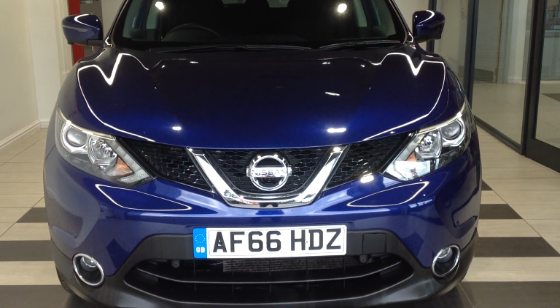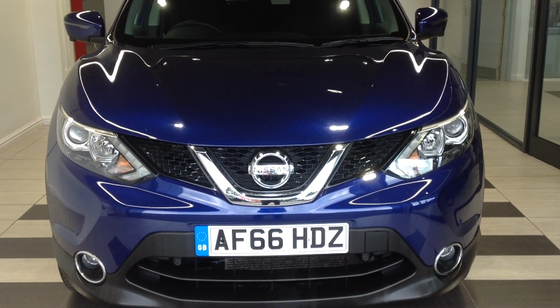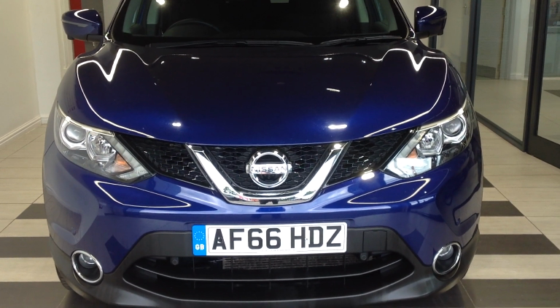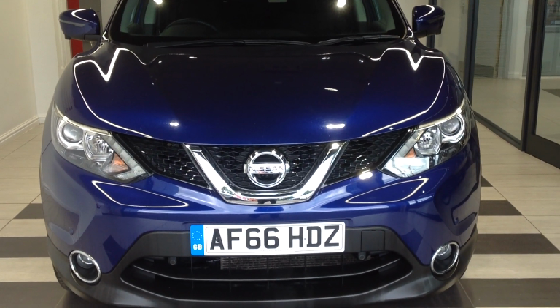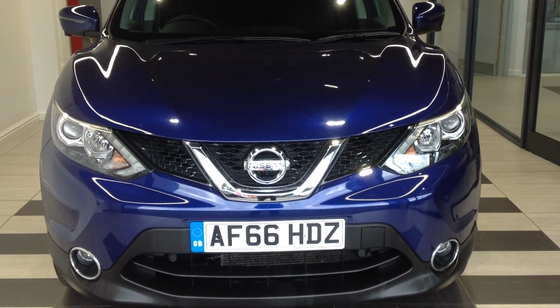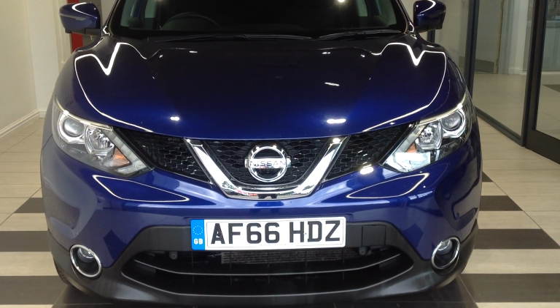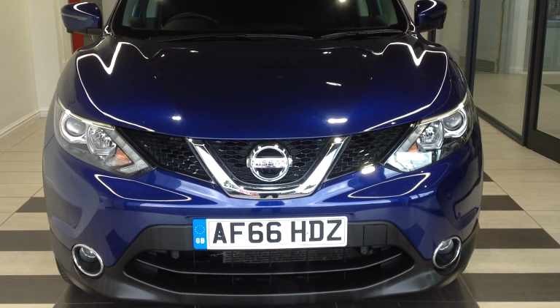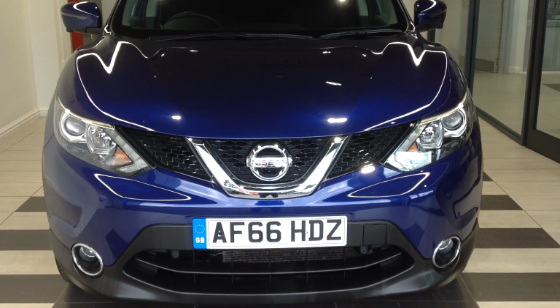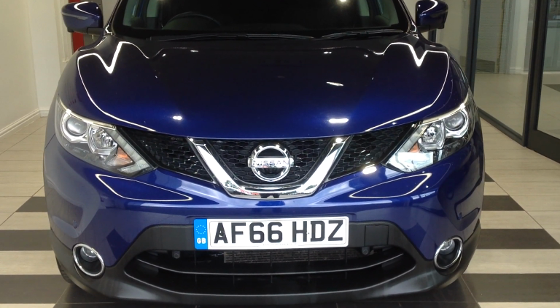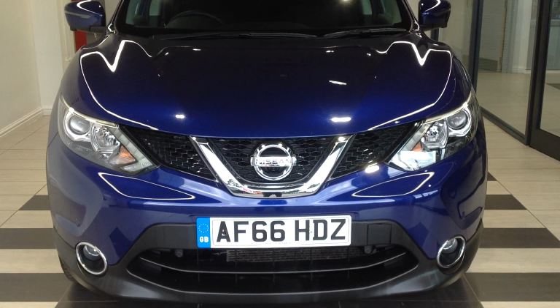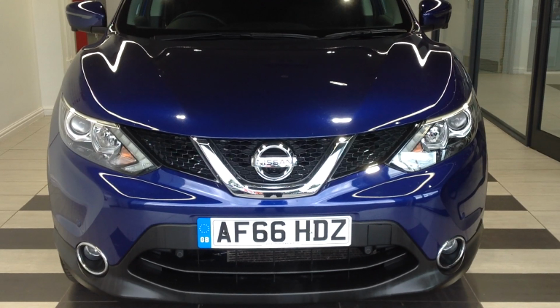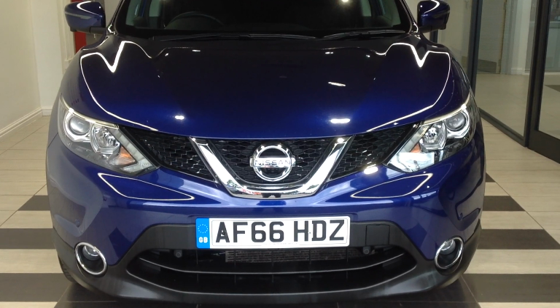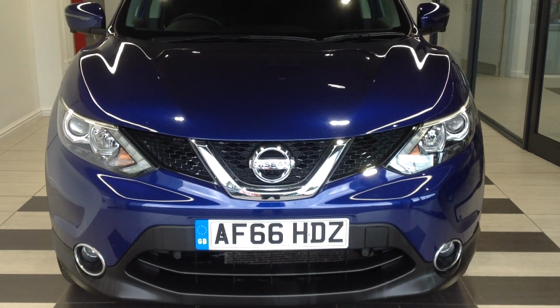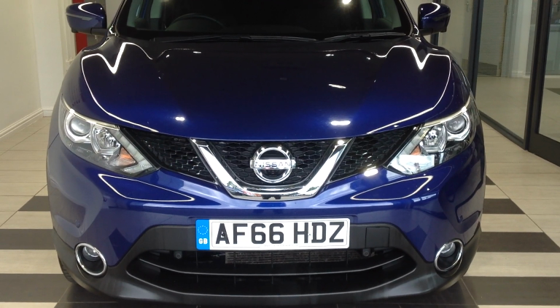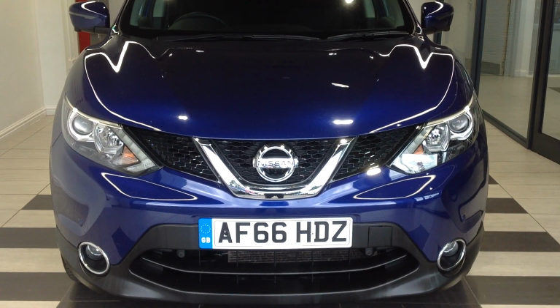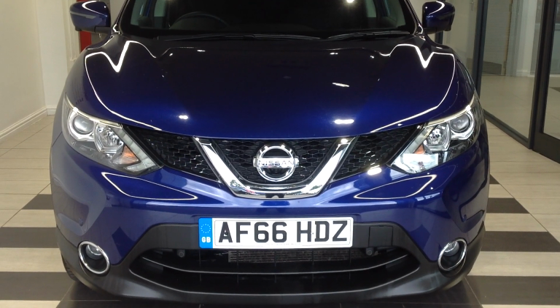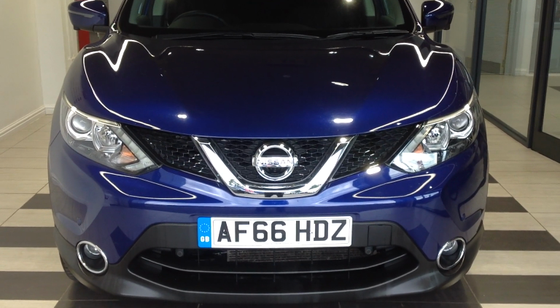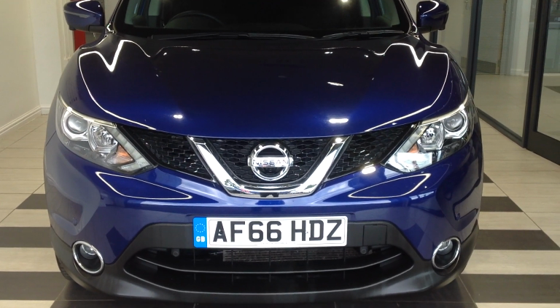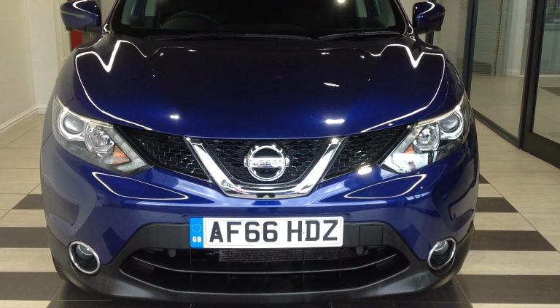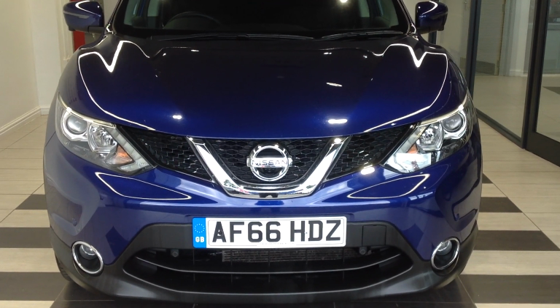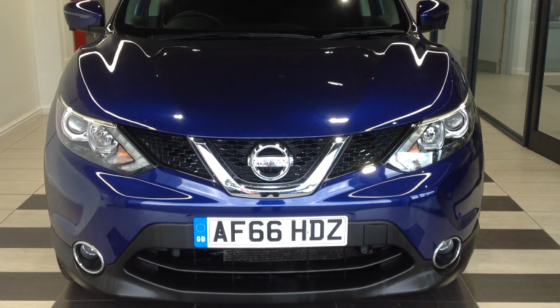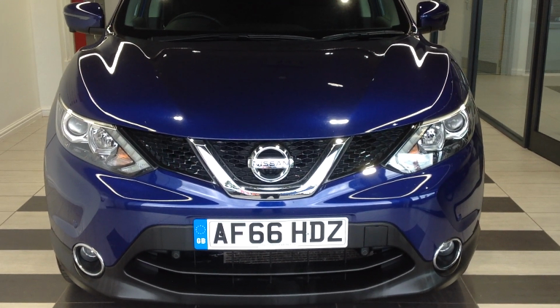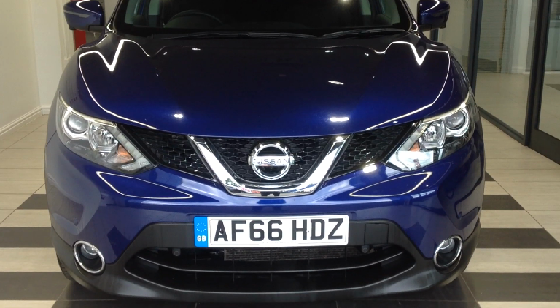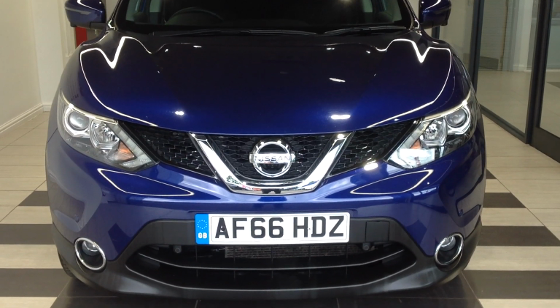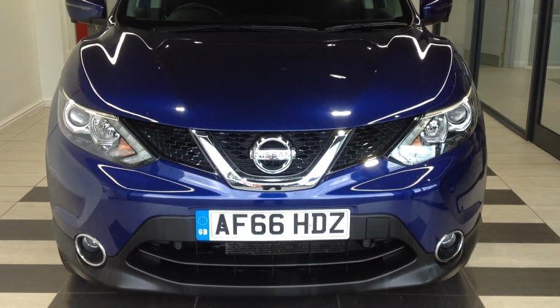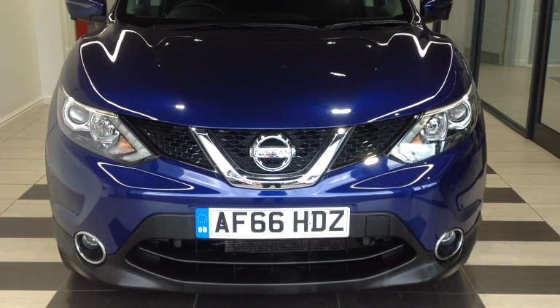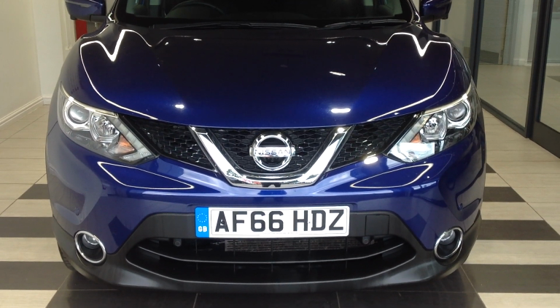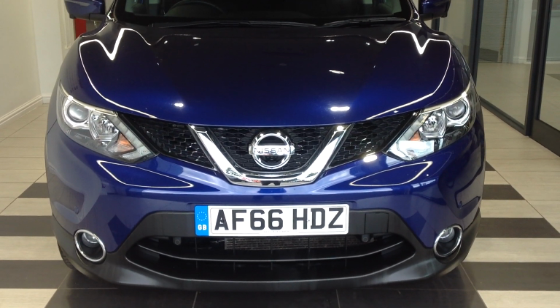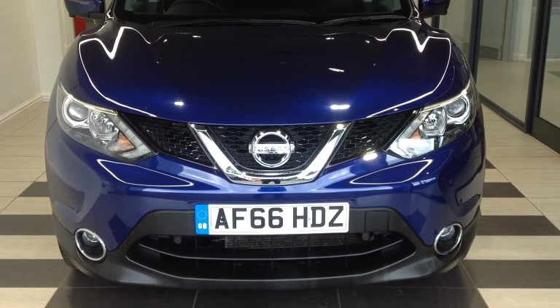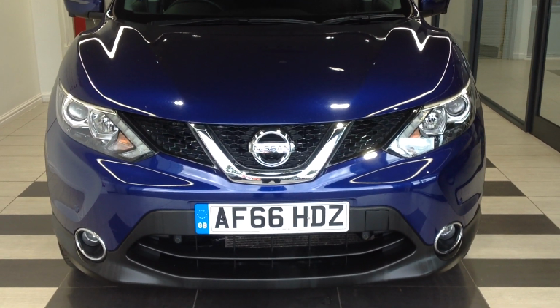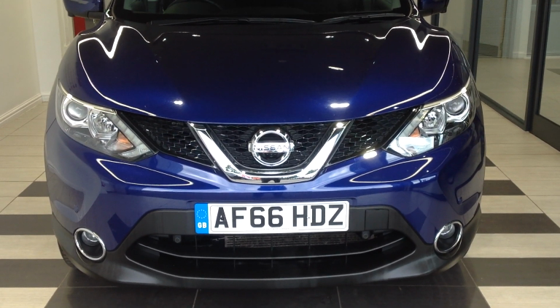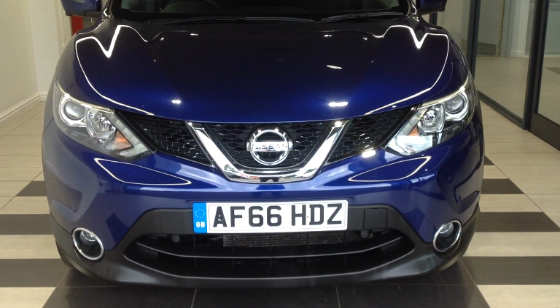Hi and welcome to Smith's Nissan in Peaksboro. My name is Darren and I'm going to give you a quick walk around of a Nissan Qashqai 1.2 petrol M connector with a registration number Alpha Foxtrot 66 Hotel Delta Zulu.